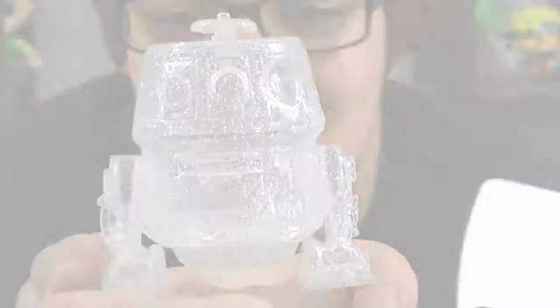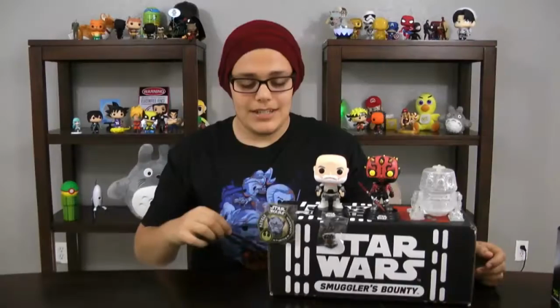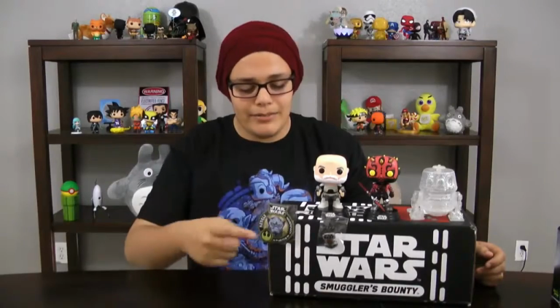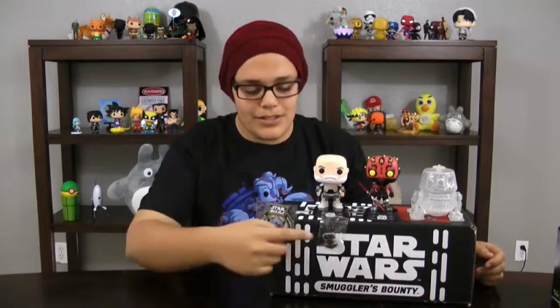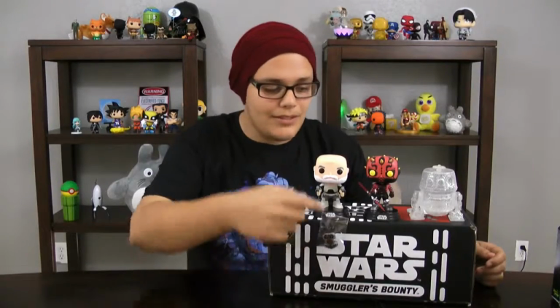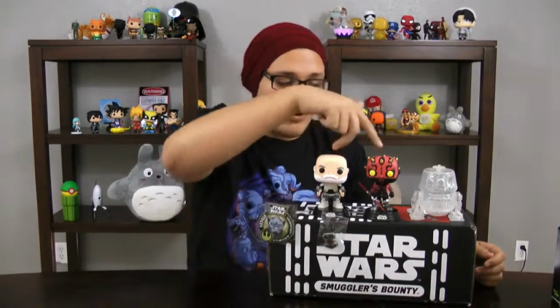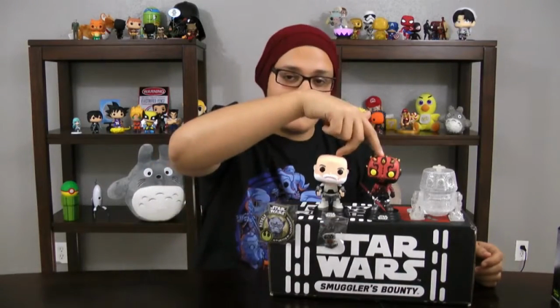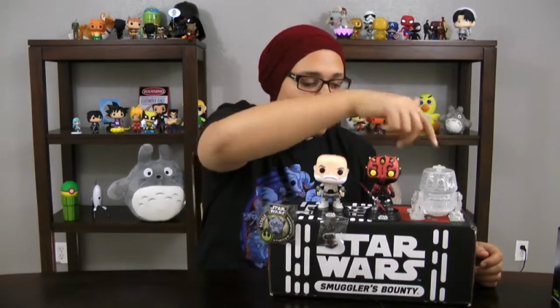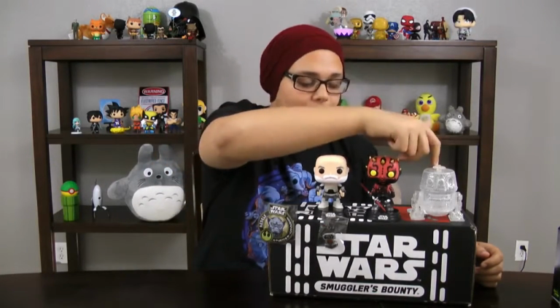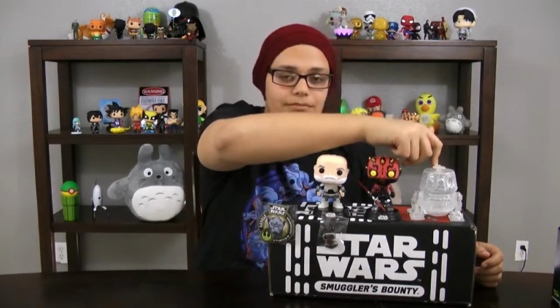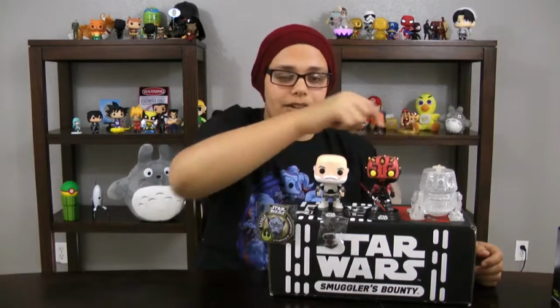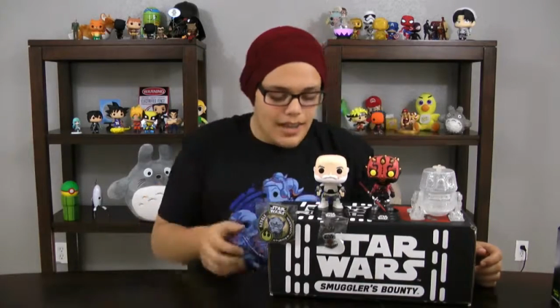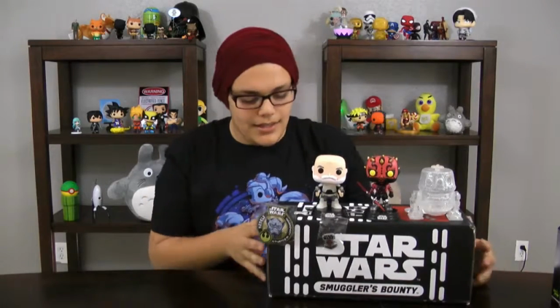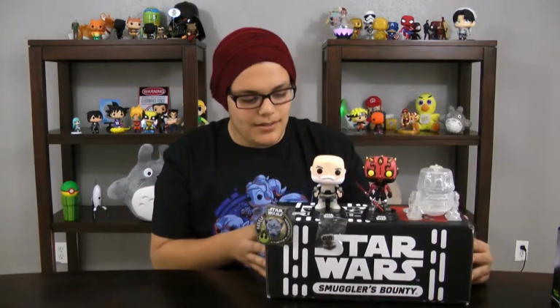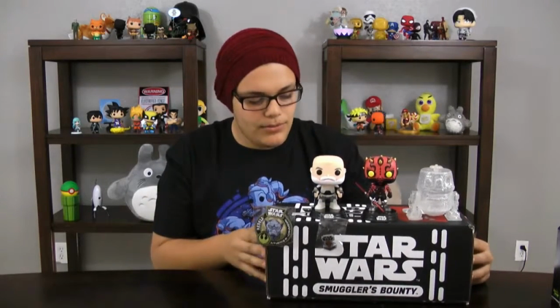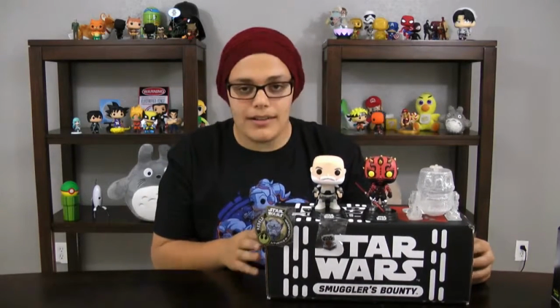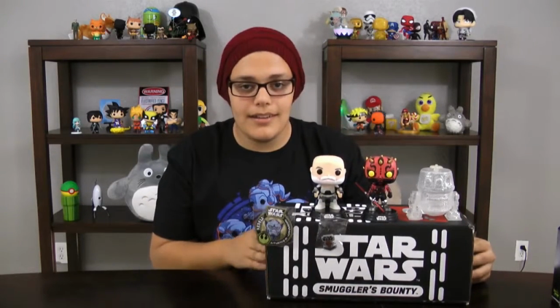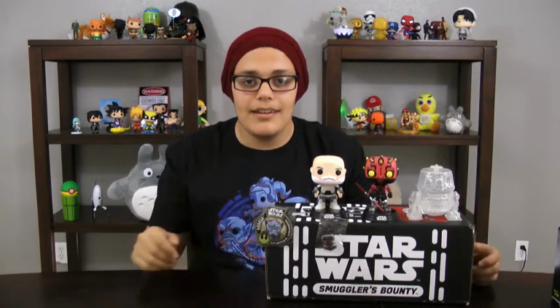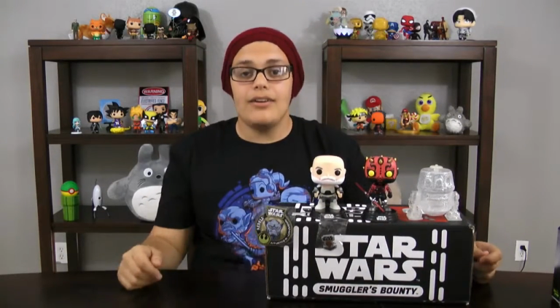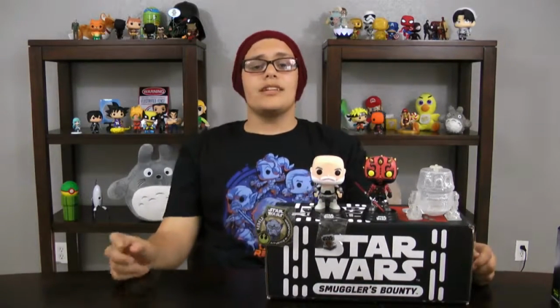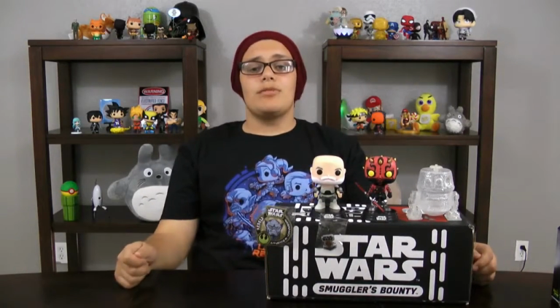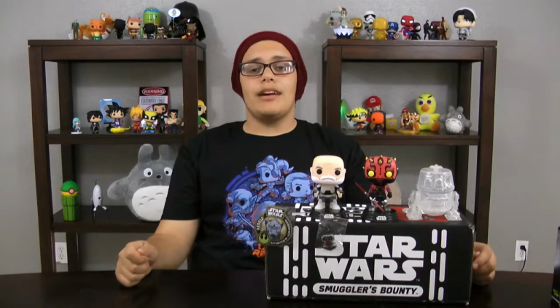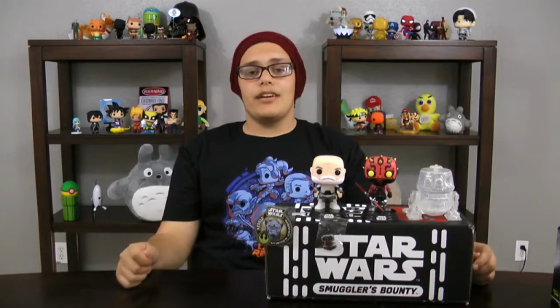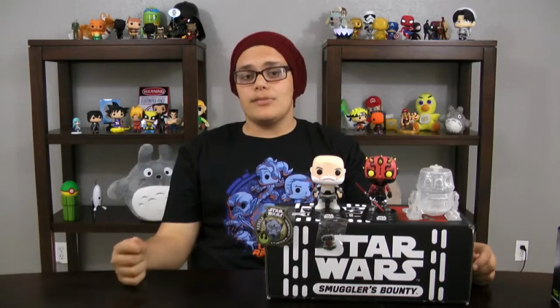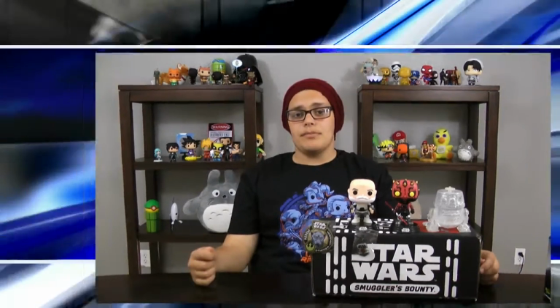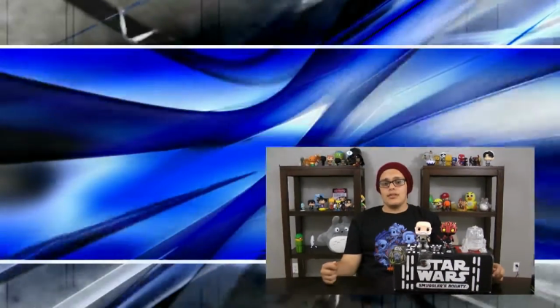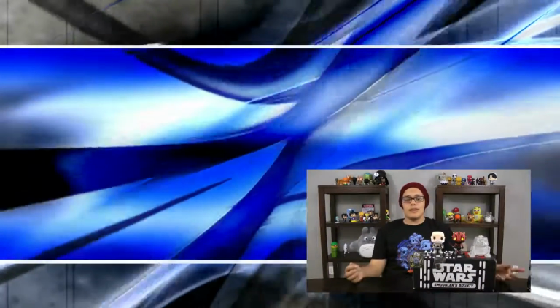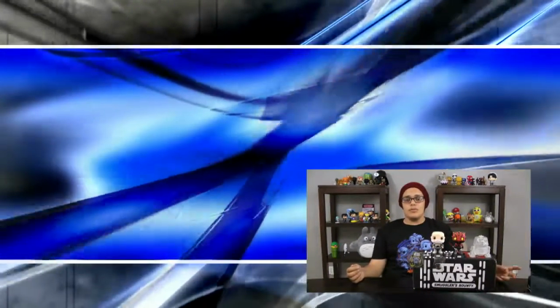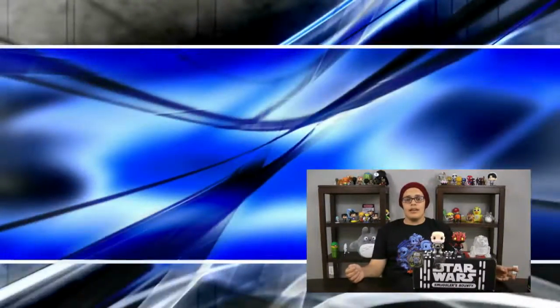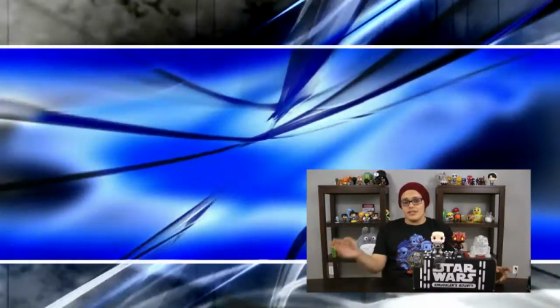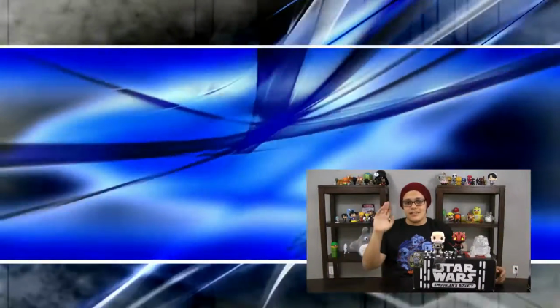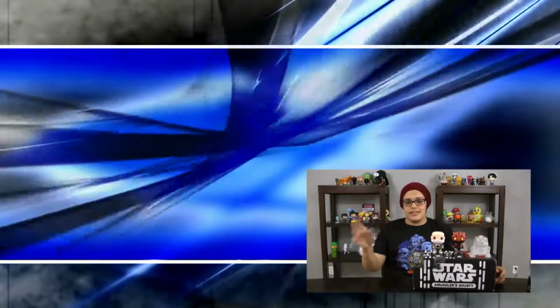We got the t-shirt, patch, pen, two bobbleheads, a figure, and a beautiful box. Don't forget to subscribe, like, share, and support us on Patreon. Become a super fan. And I'll see you guys later.